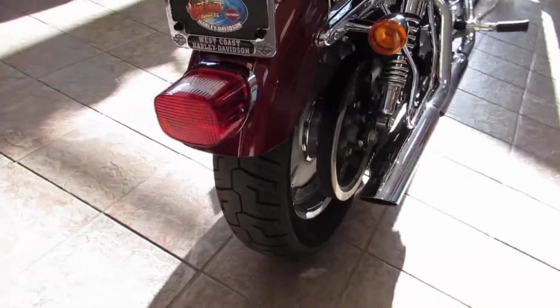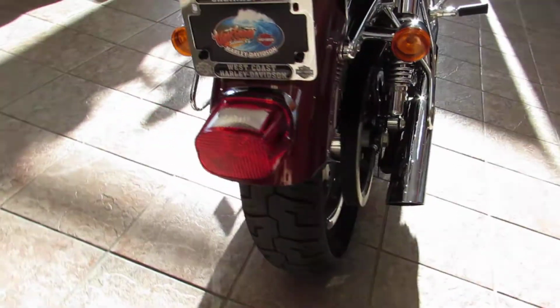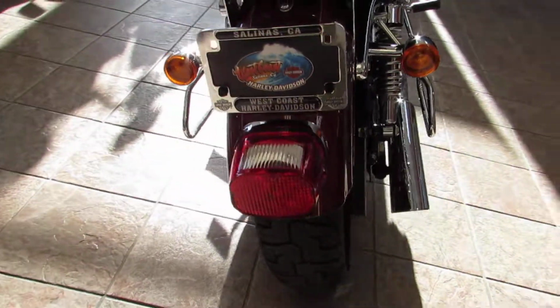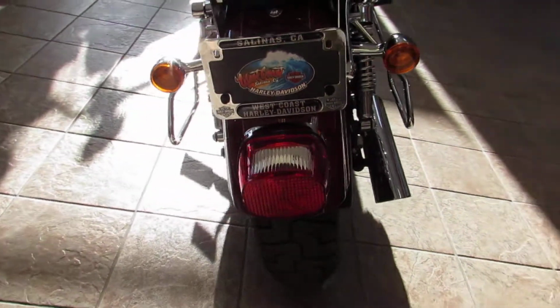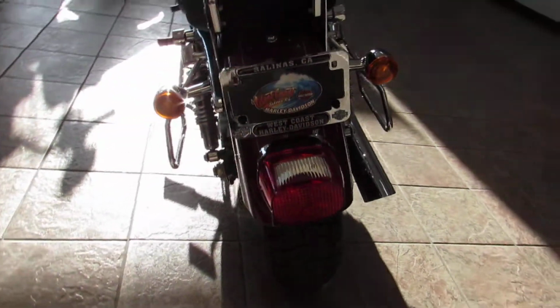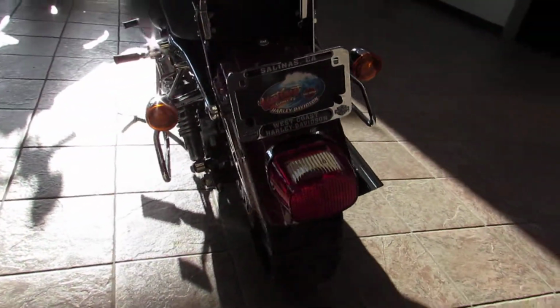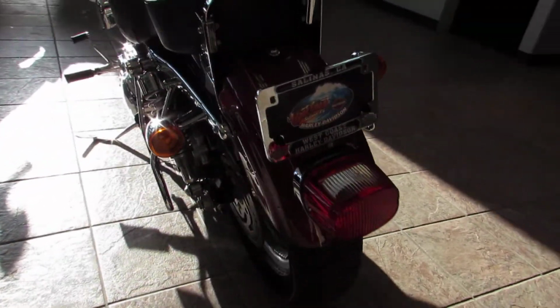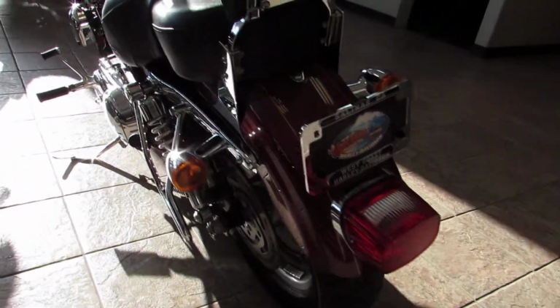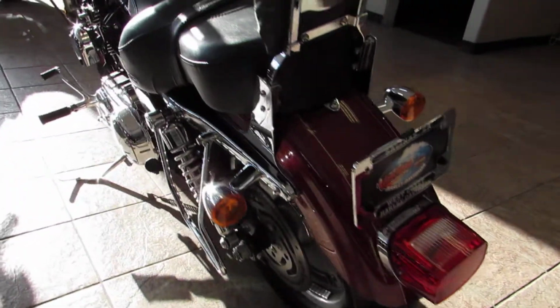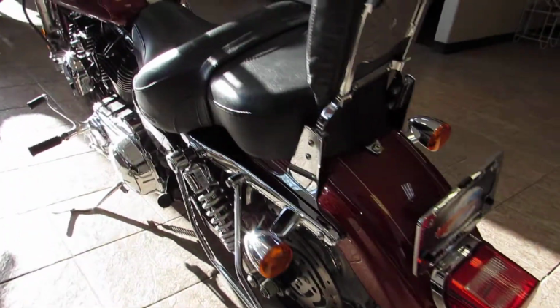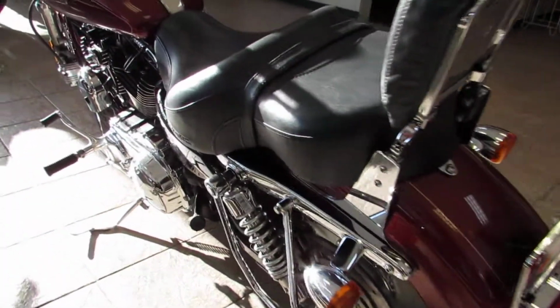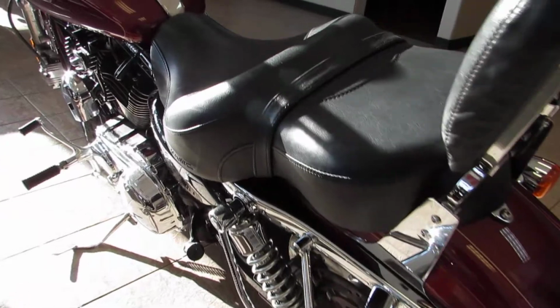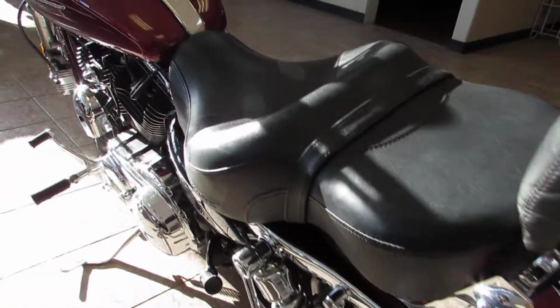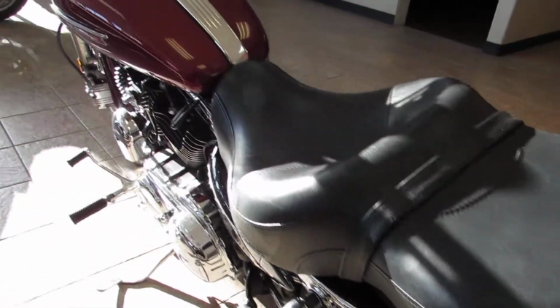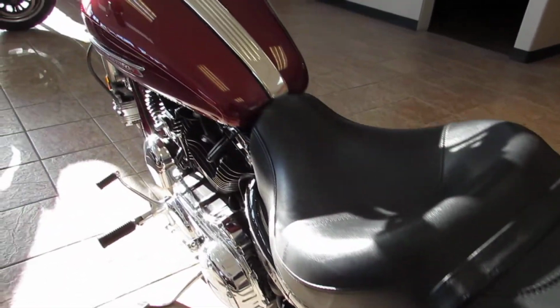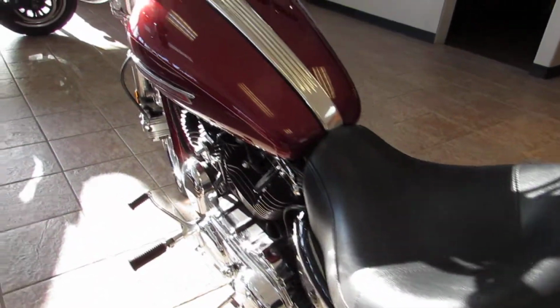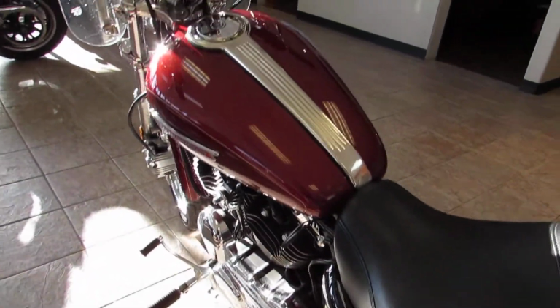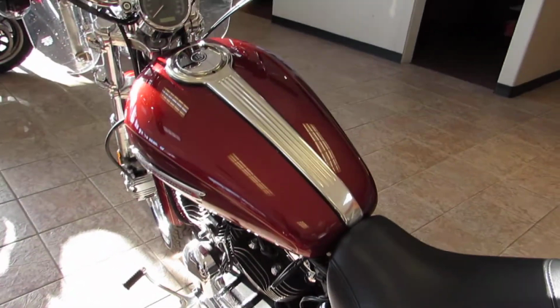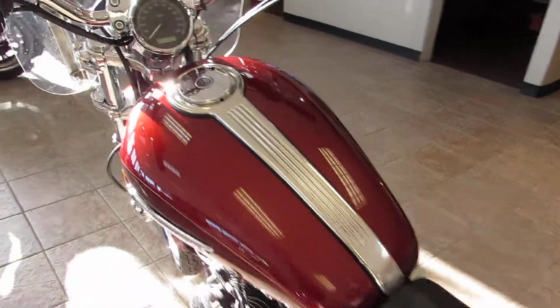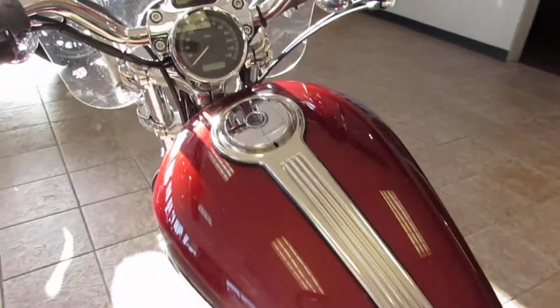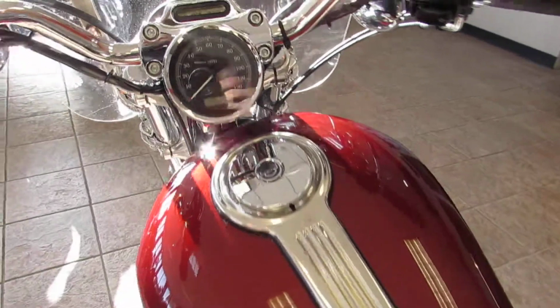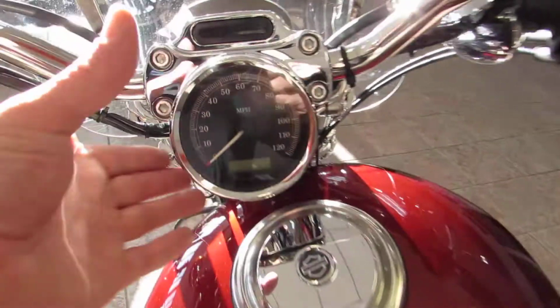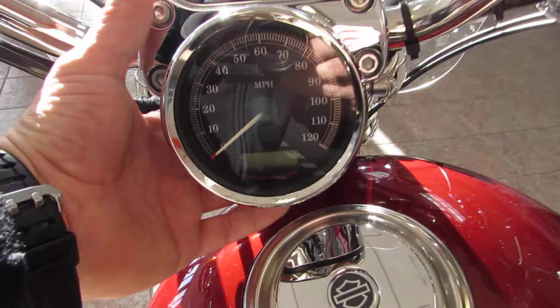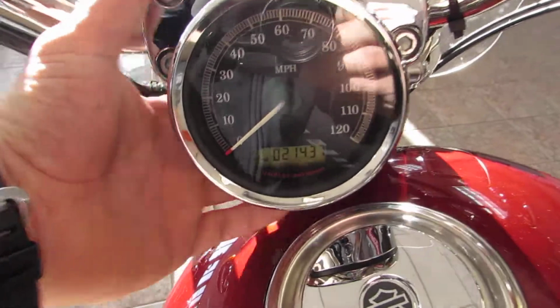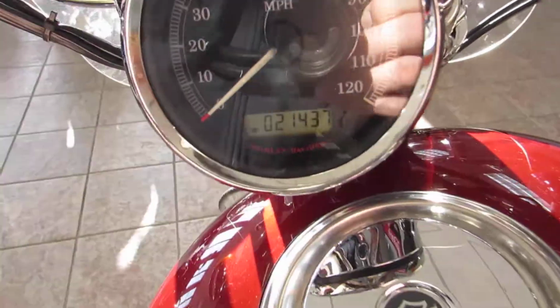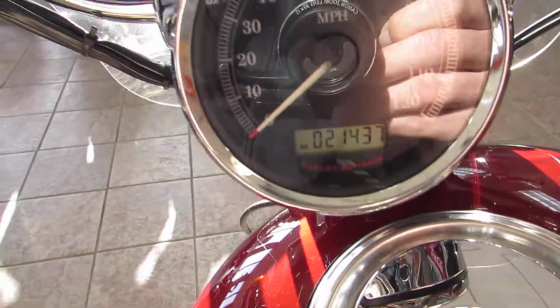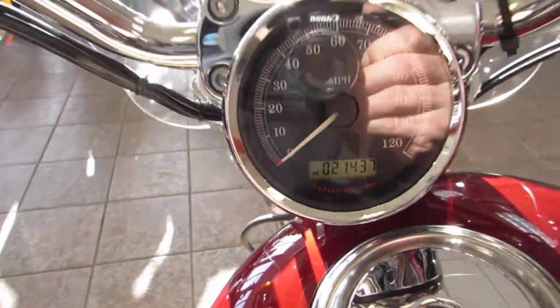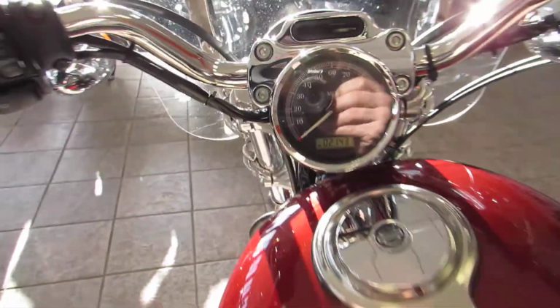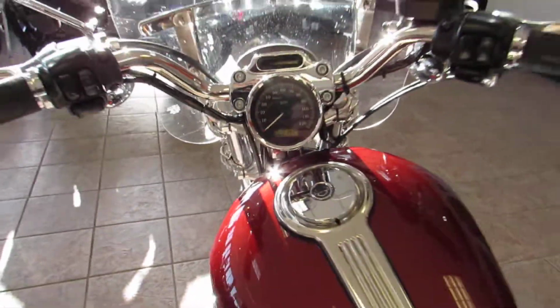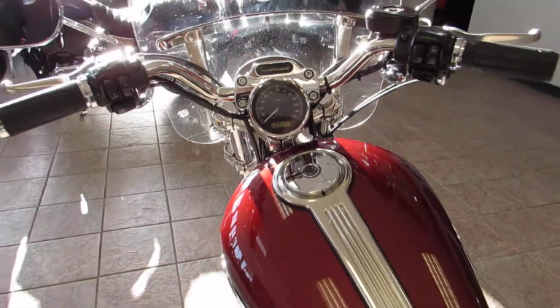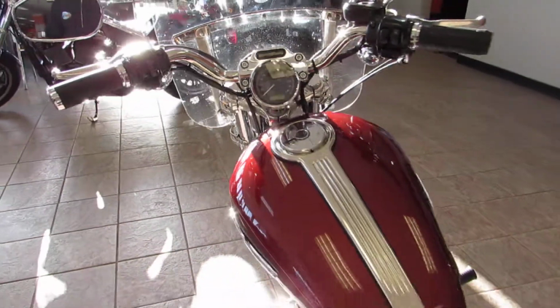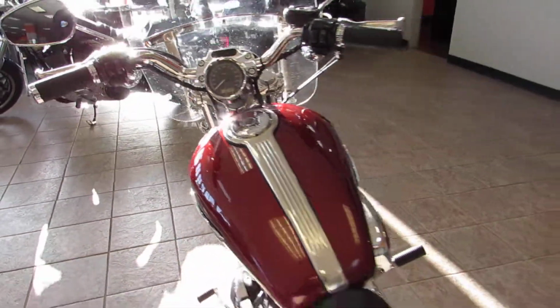It has the fully skirted rear fender. This is a really, really clean bike — 21,000 miles on it, freshly serviced and certified, ready to go.